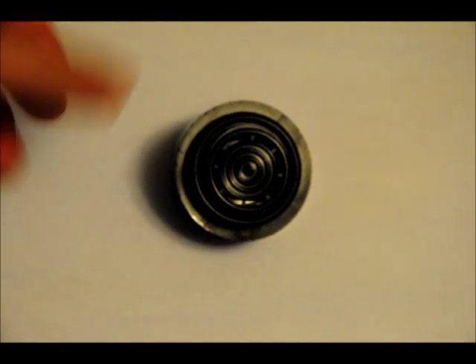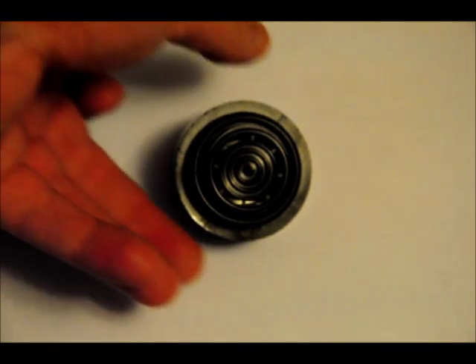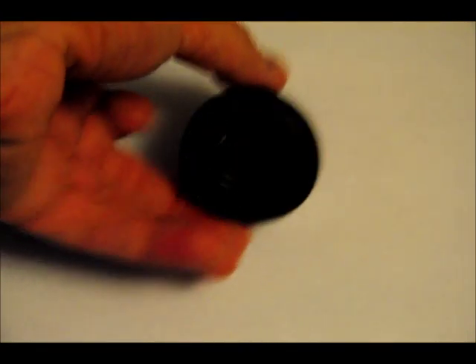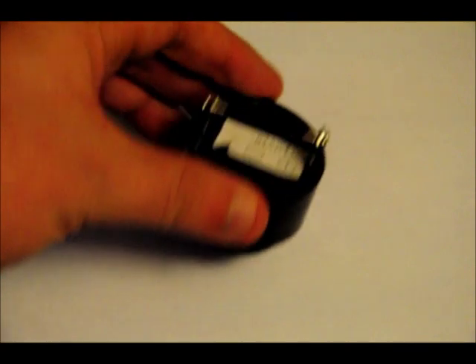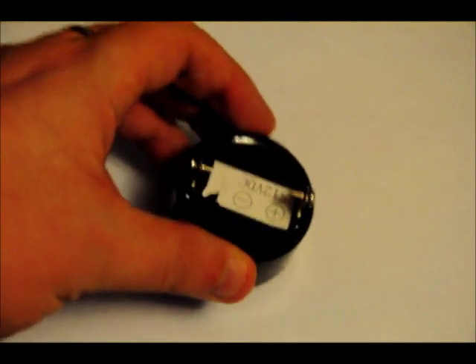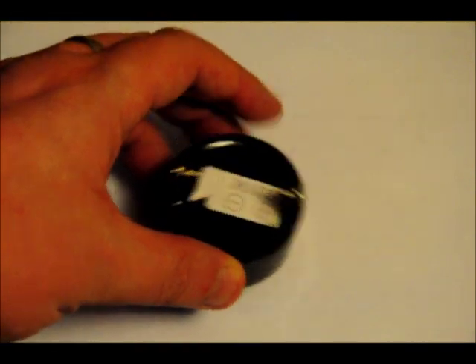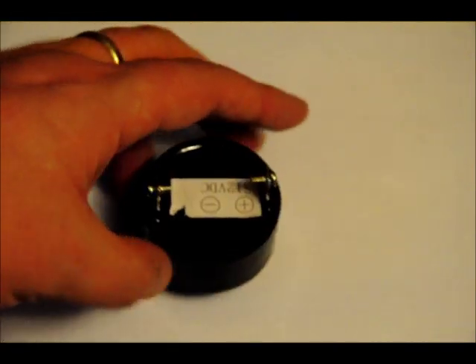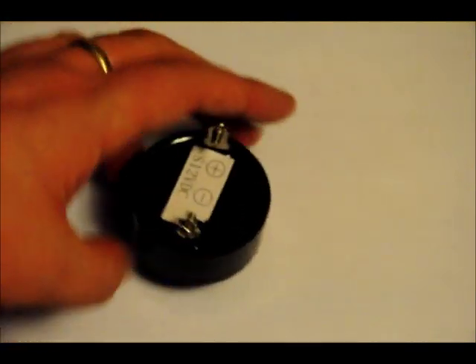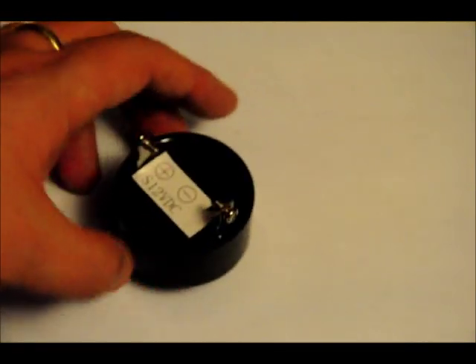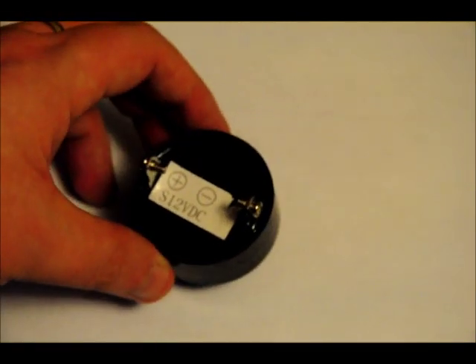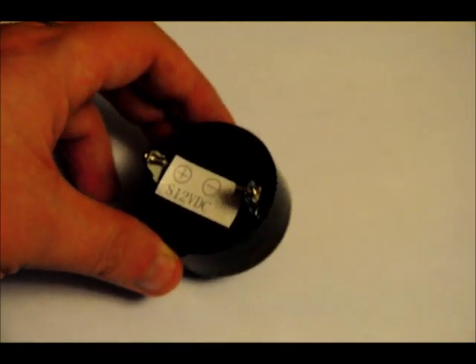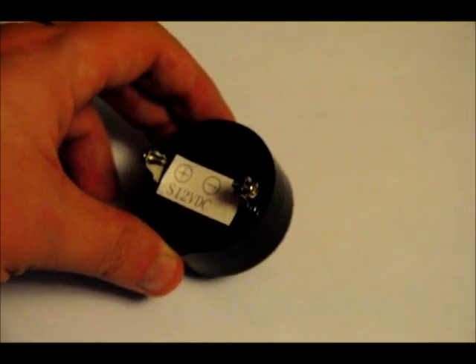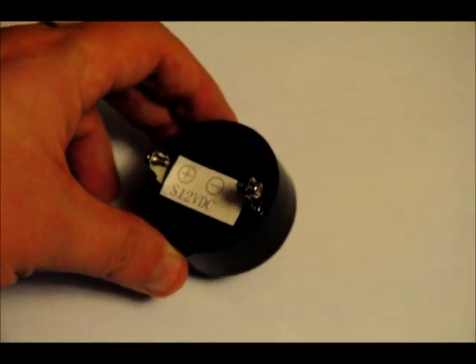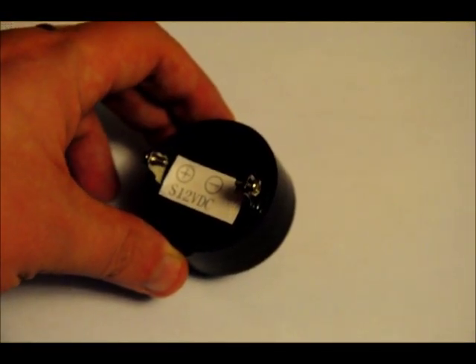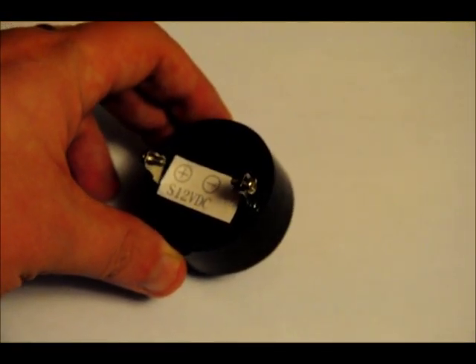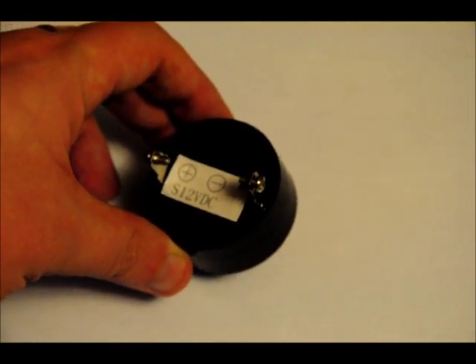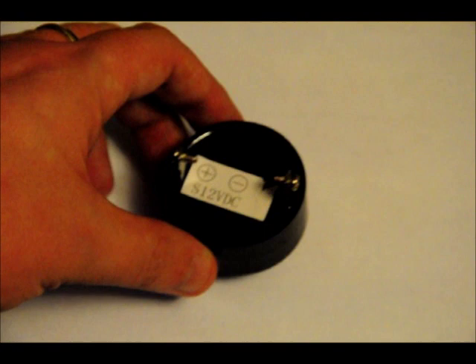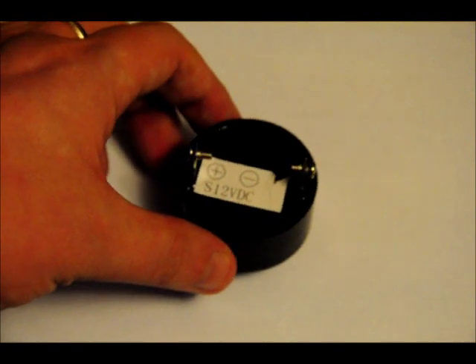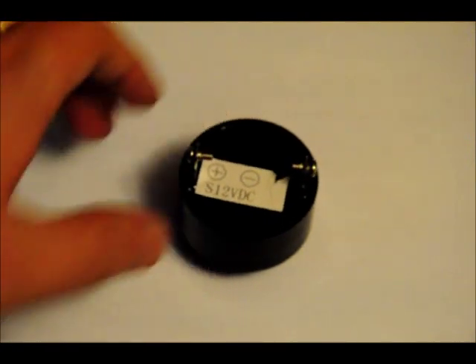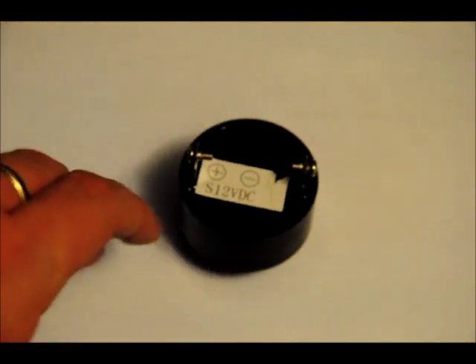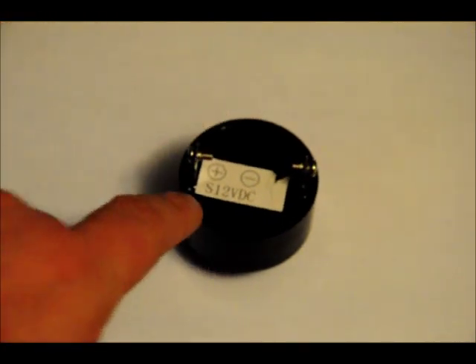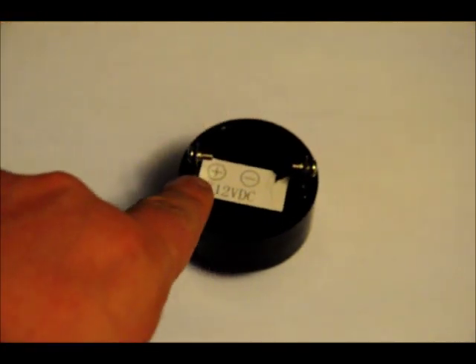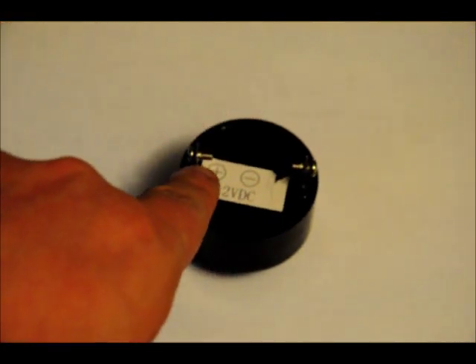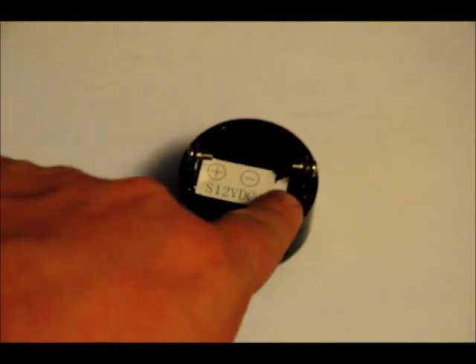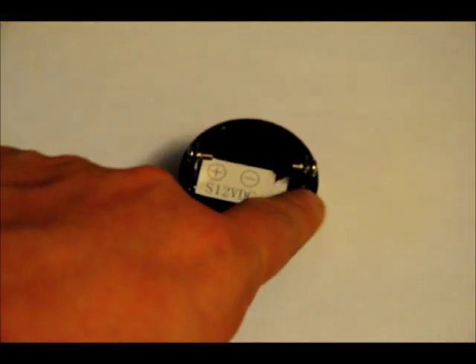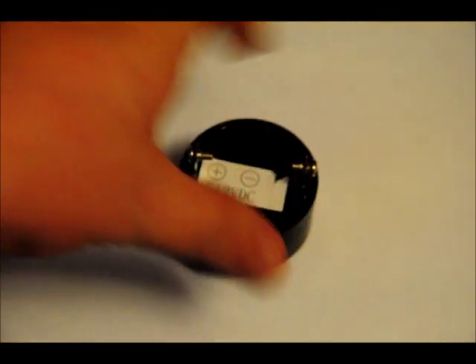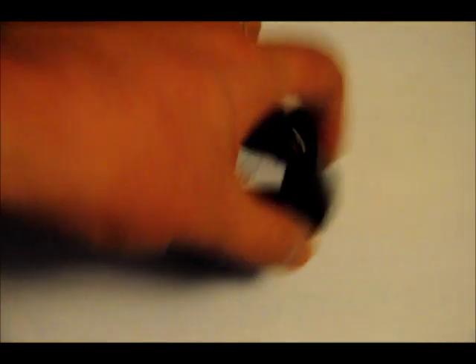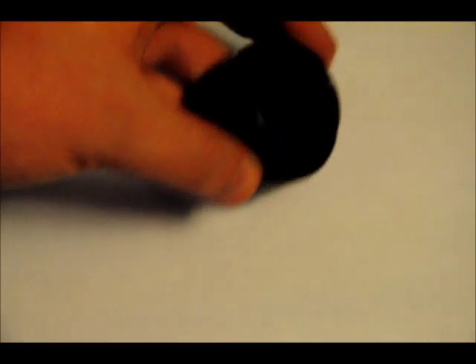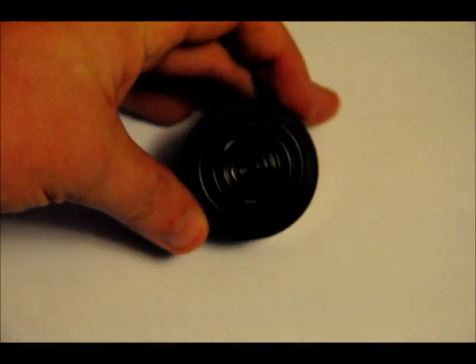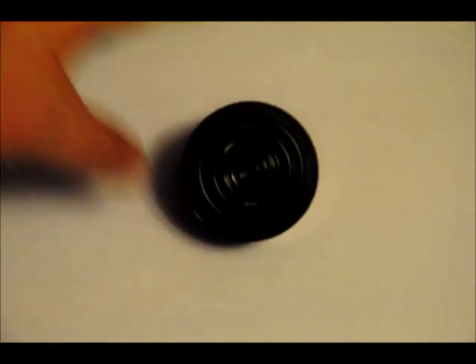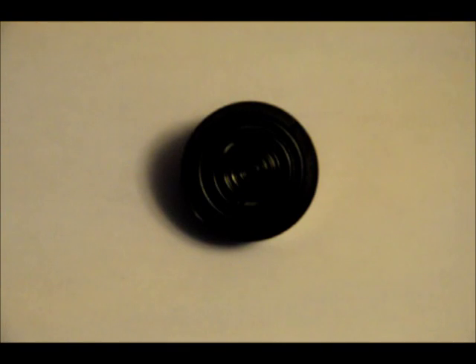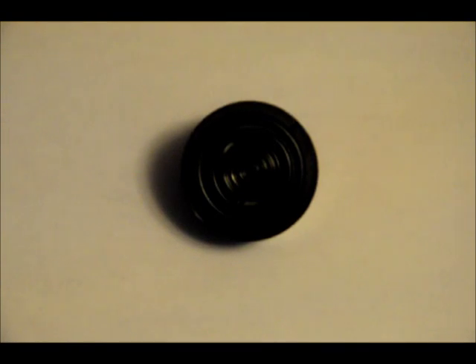Very easy to use — 12 volts, about 50 milliamps, pretty darn loud. On the back, it indicates the positive and the negative side. So all you have to do is hook up 12 volts to it.